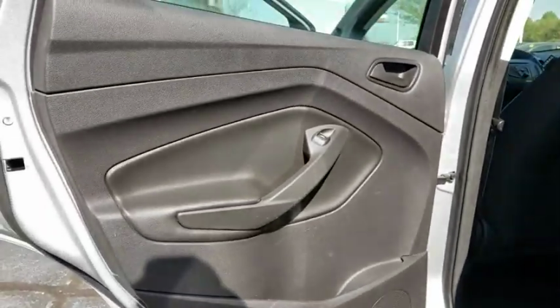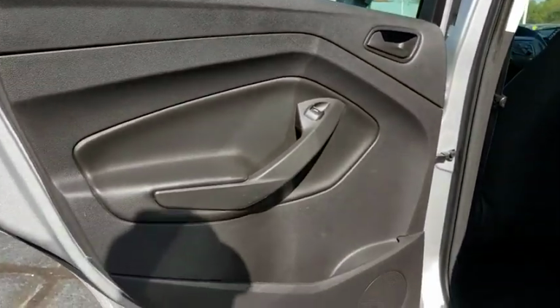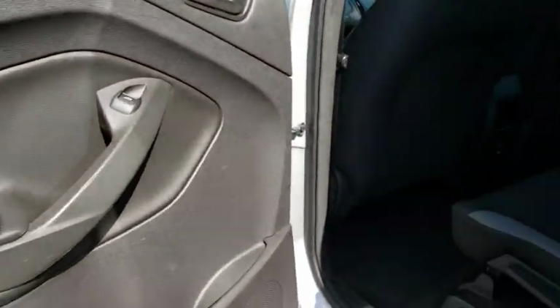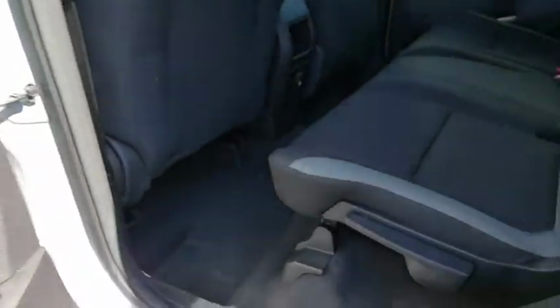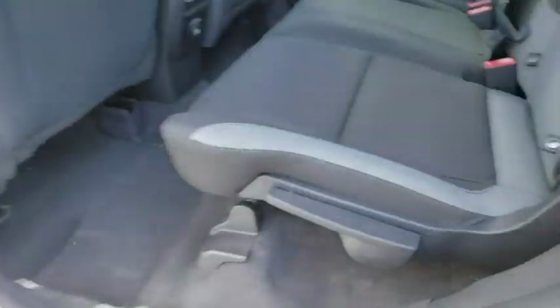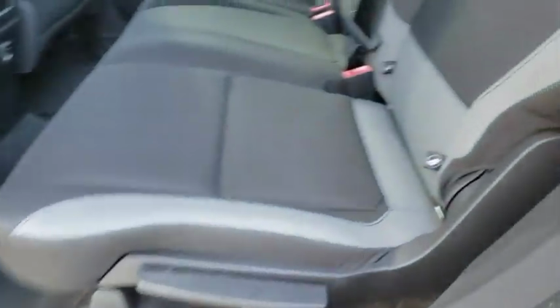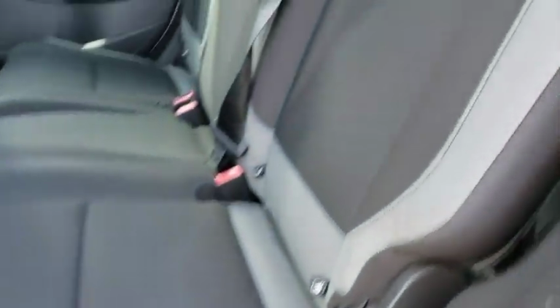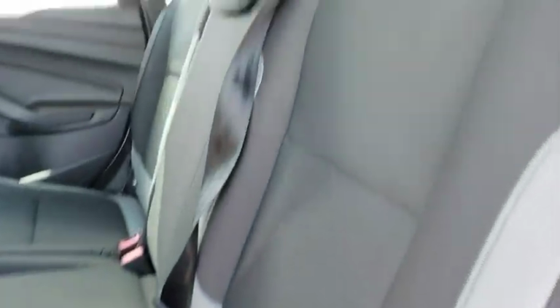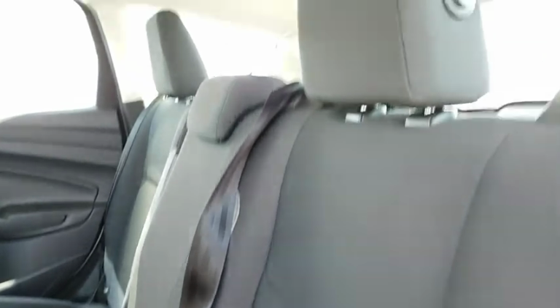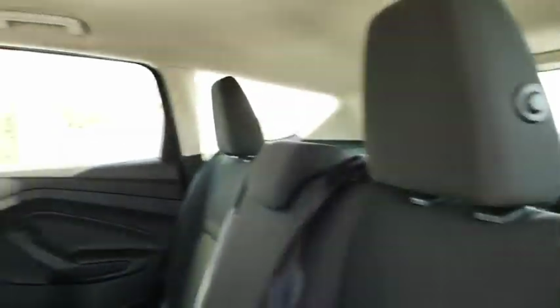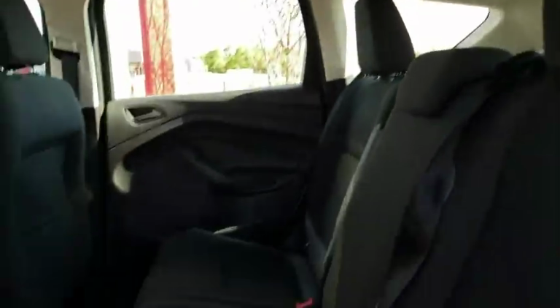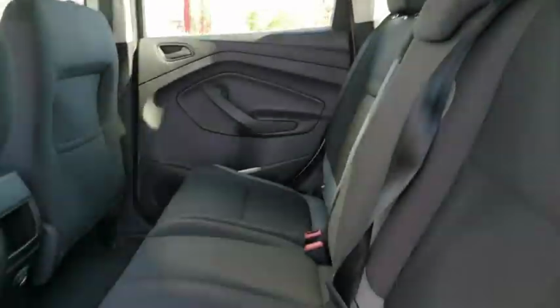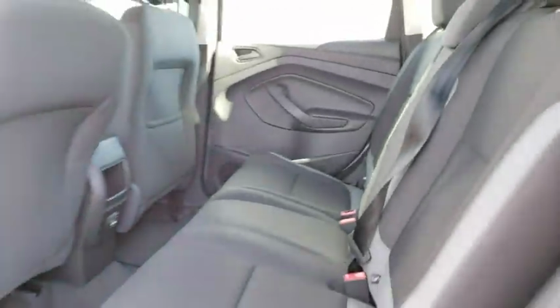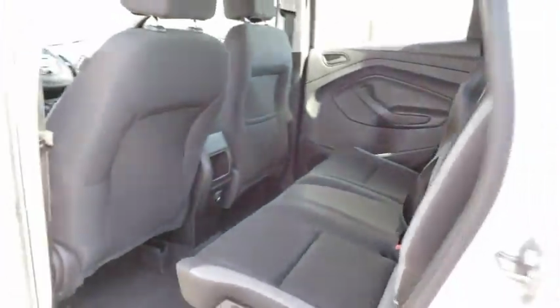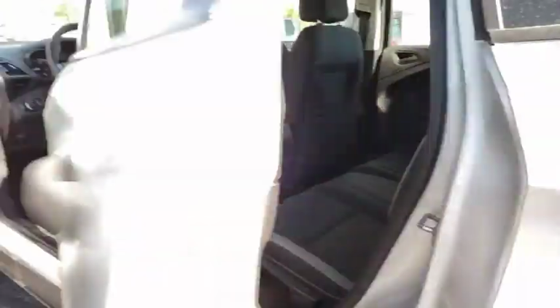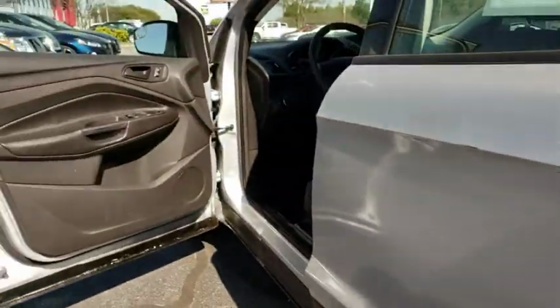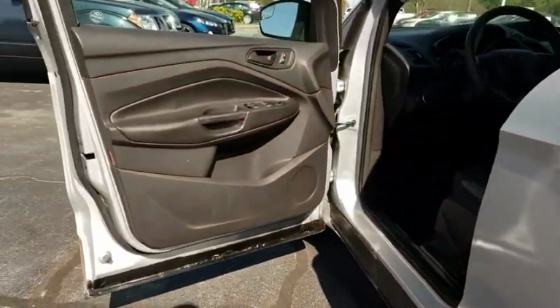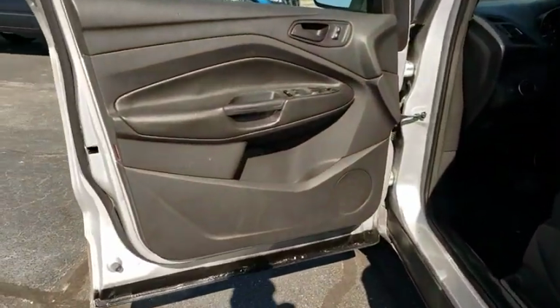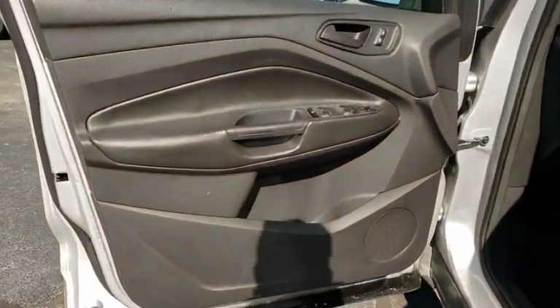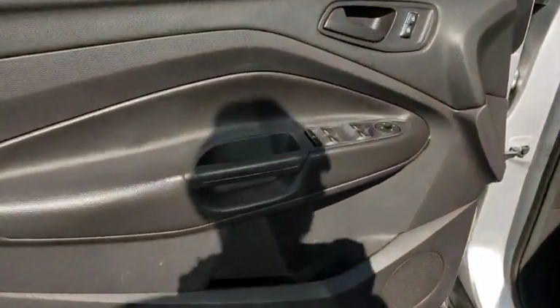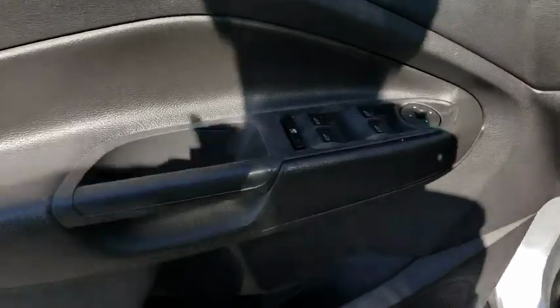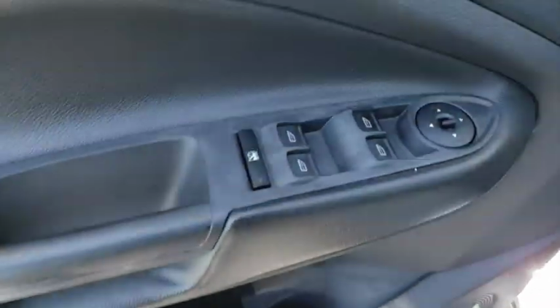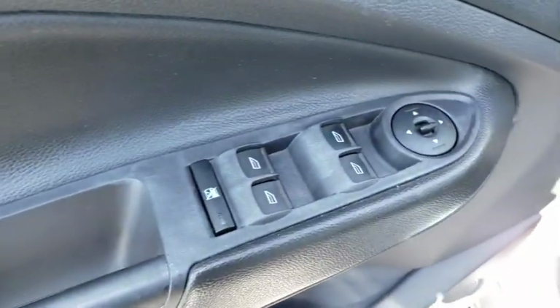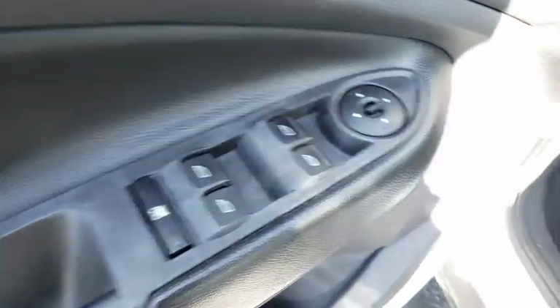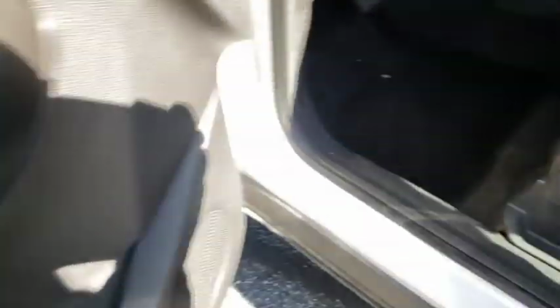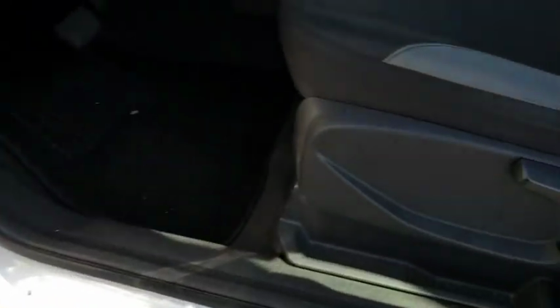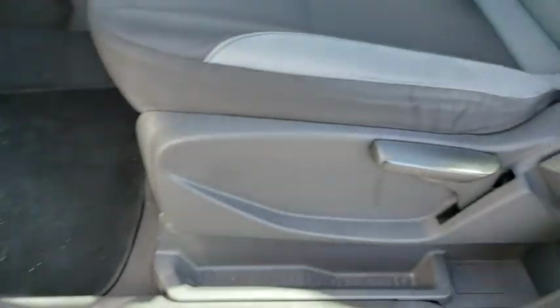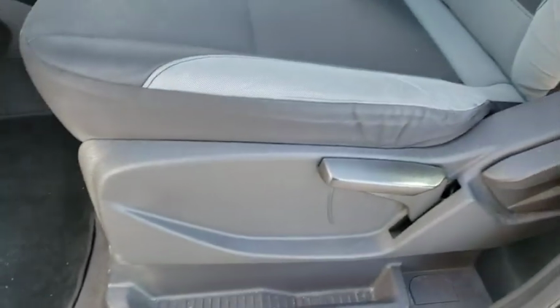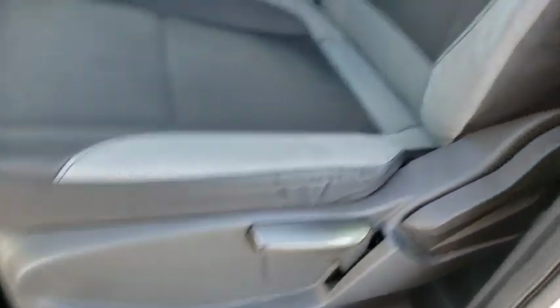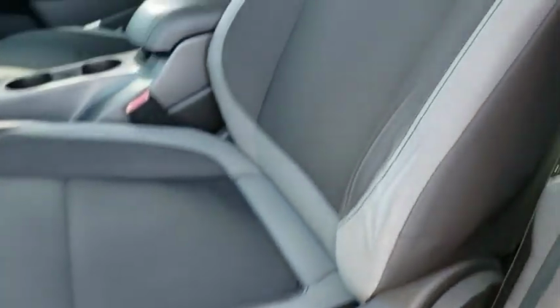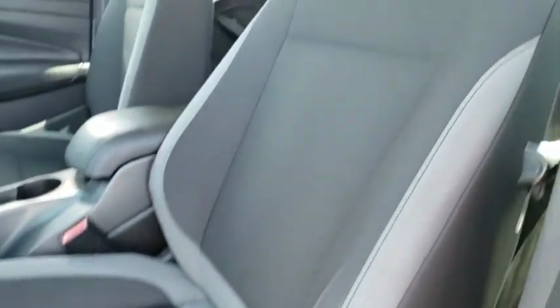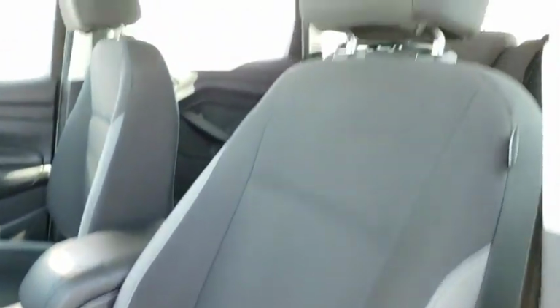Brake assist, panic alarm, overhead console, tachometer, driver vanity mirror, front reading lamps, tilt steering wheel, front bucket seats. This isn't just a vehicle, it's an experience. So stop in for a test drive today.